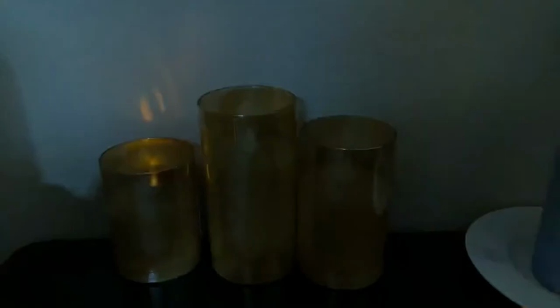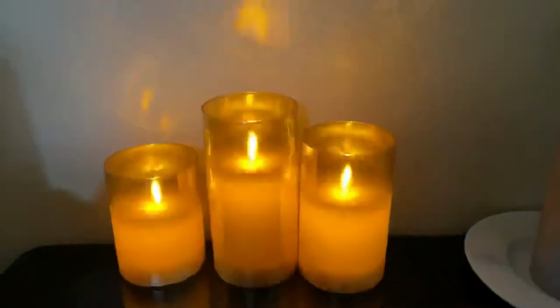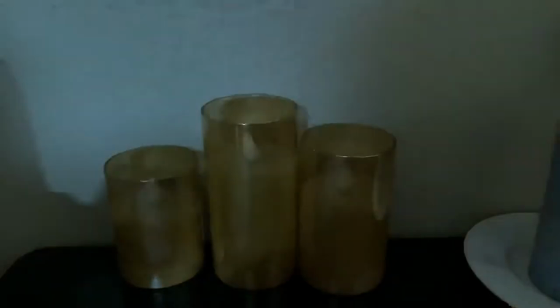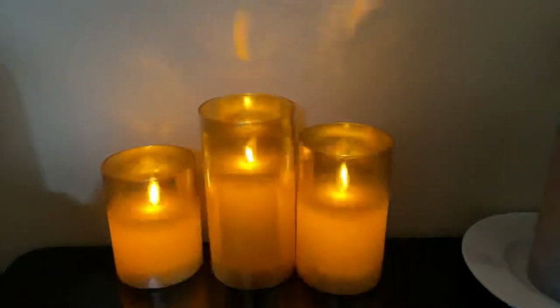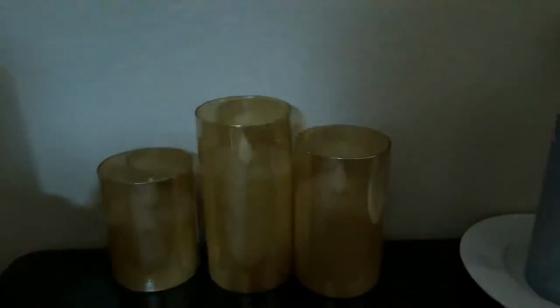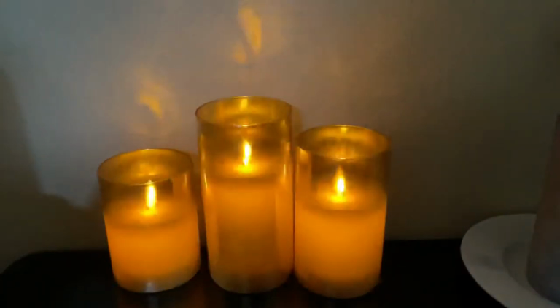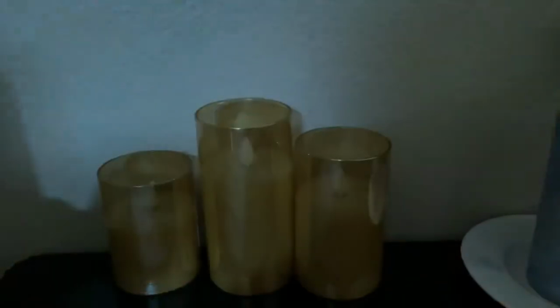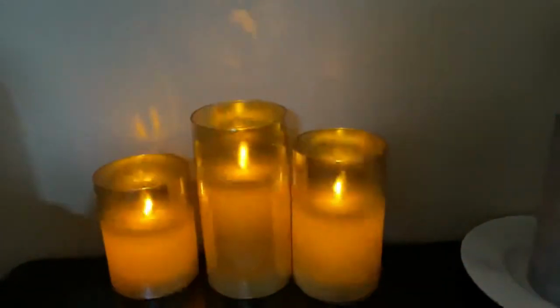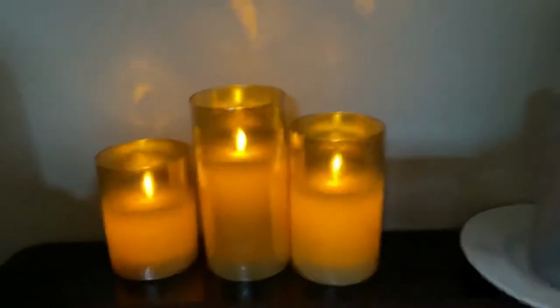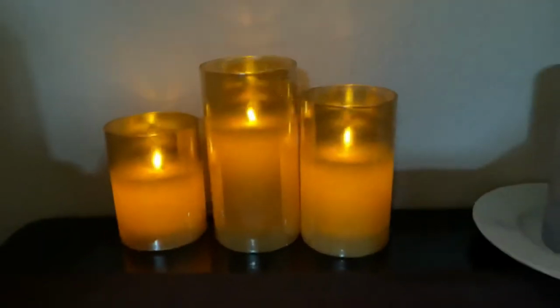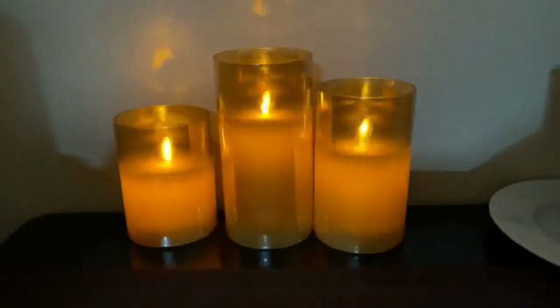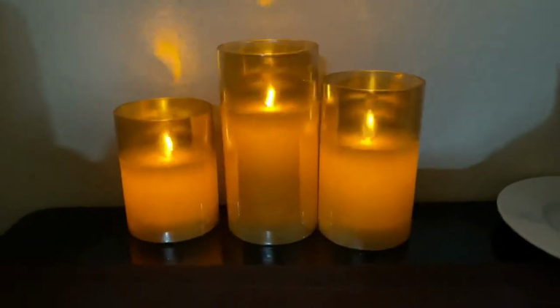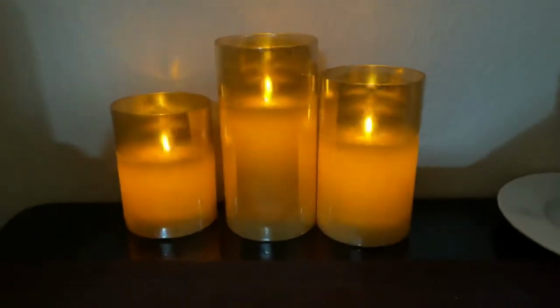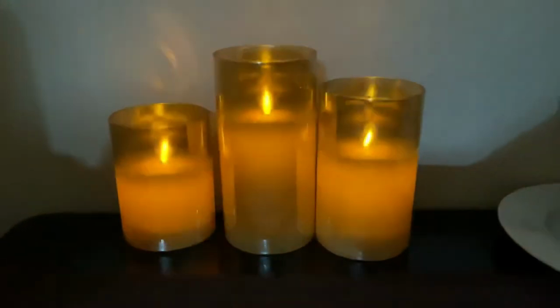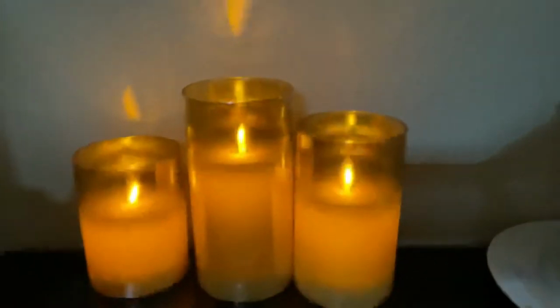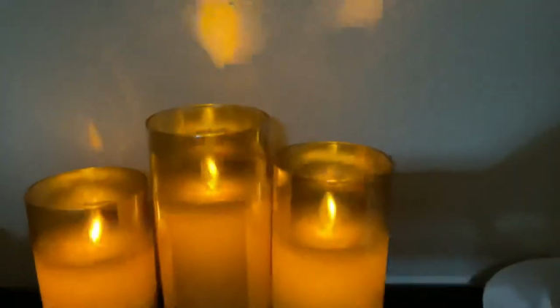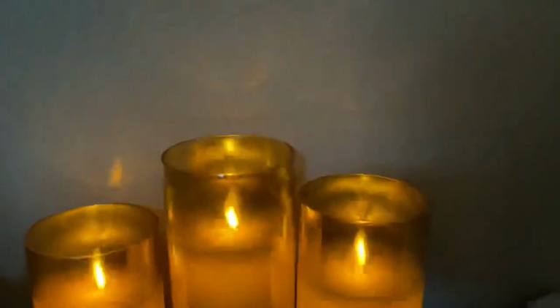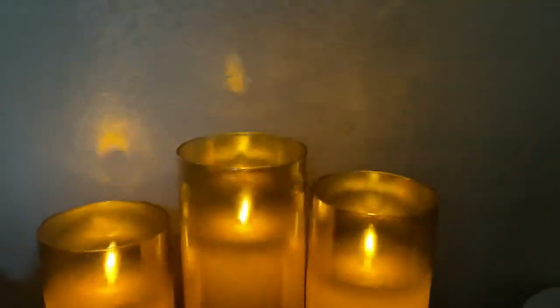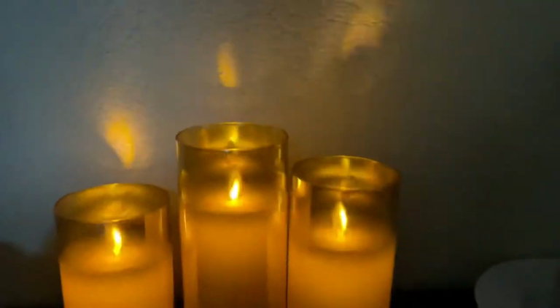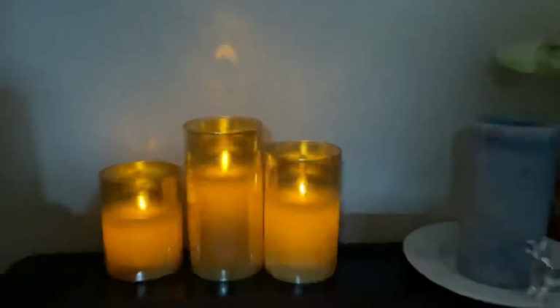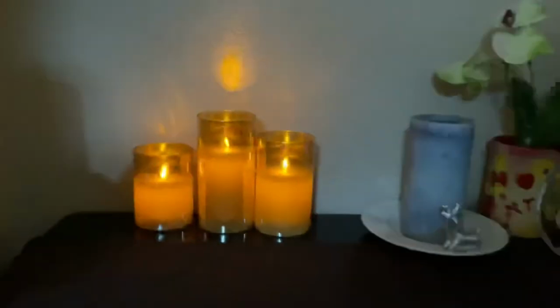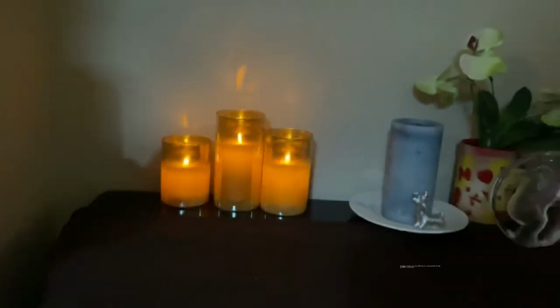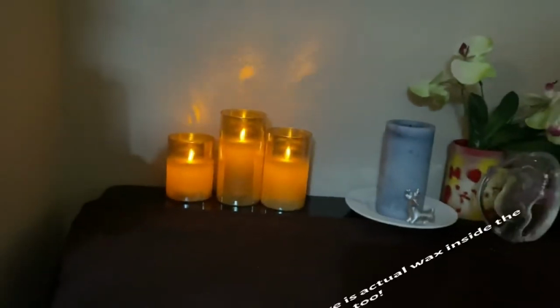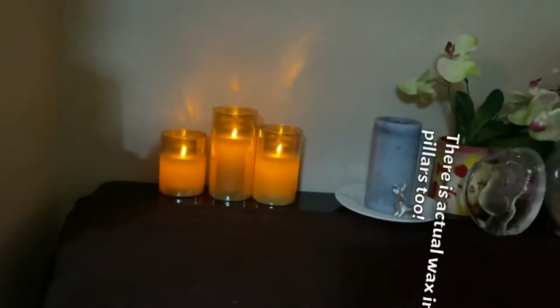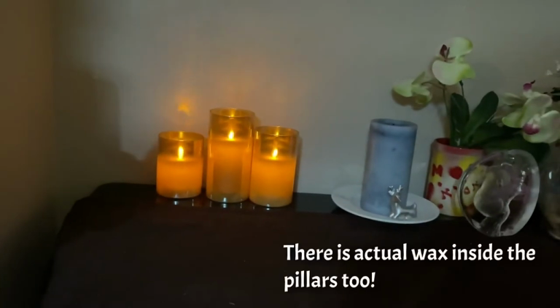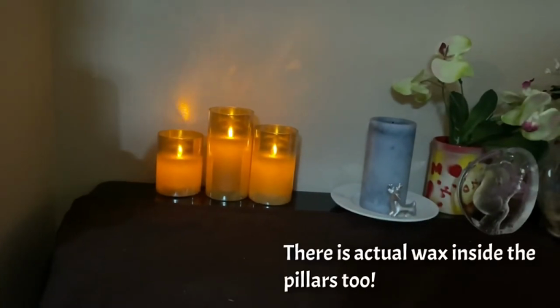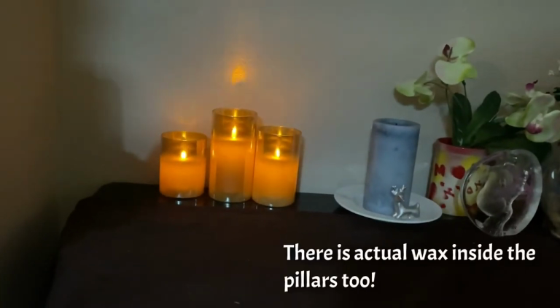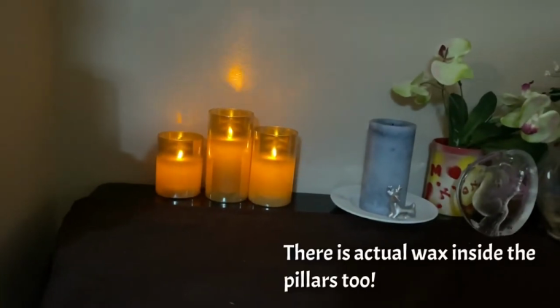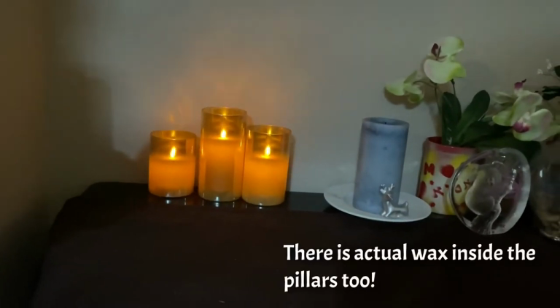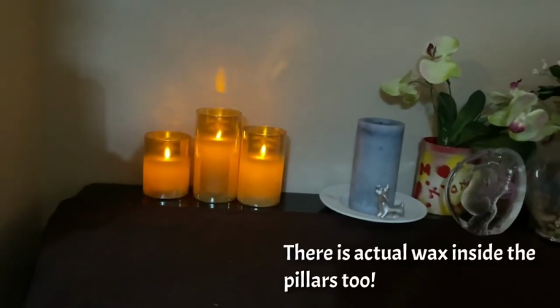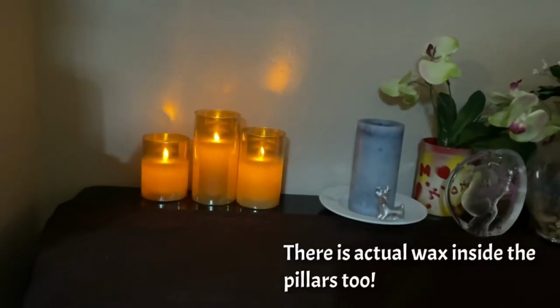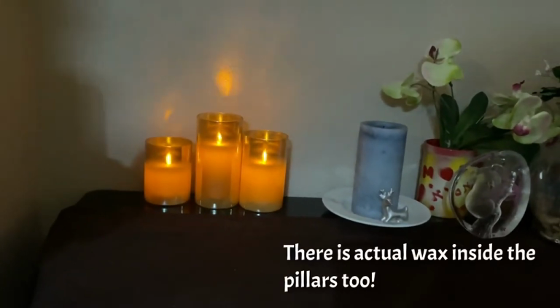So I'm turning down the level of light. They look real — as I back away, it looks like they're really going.